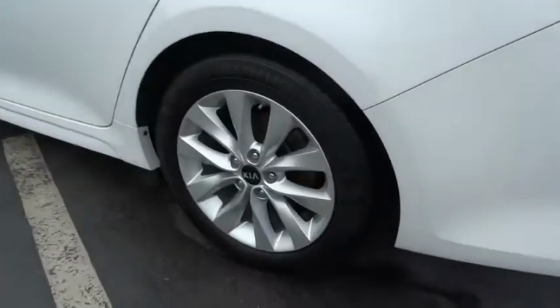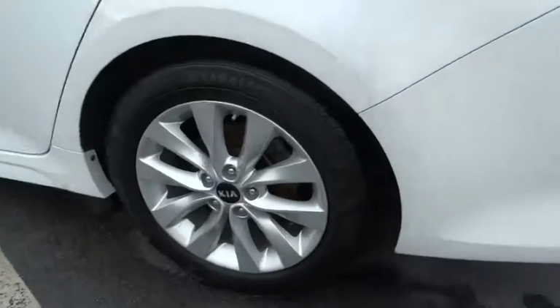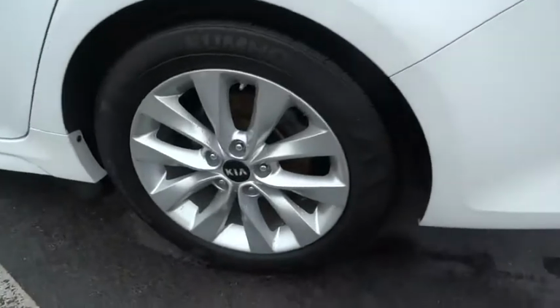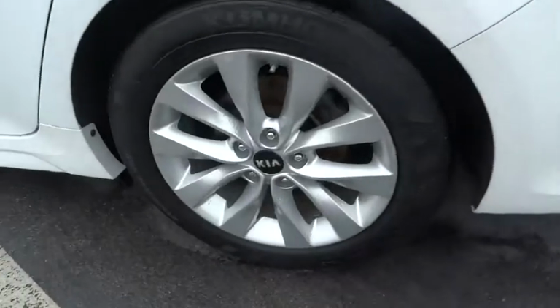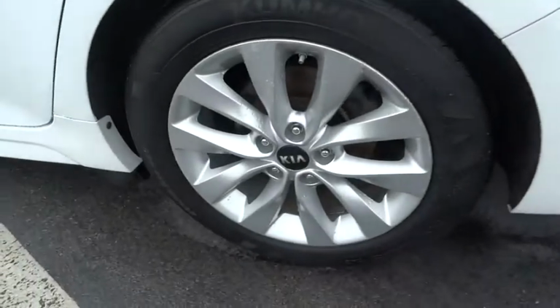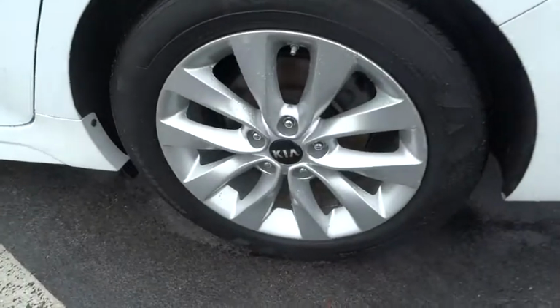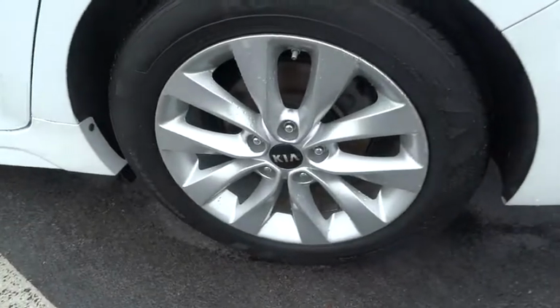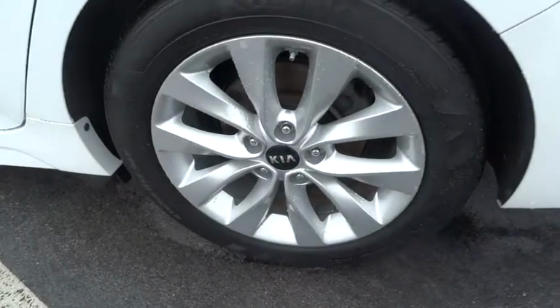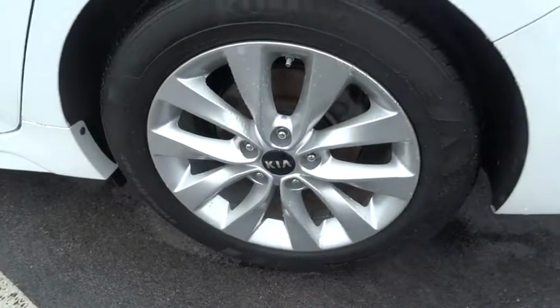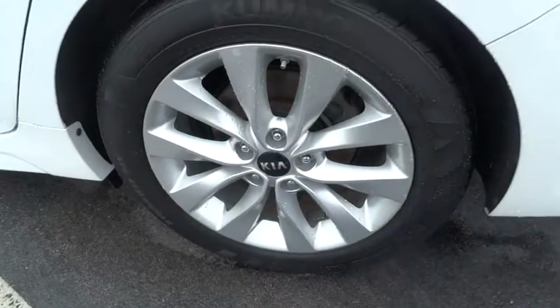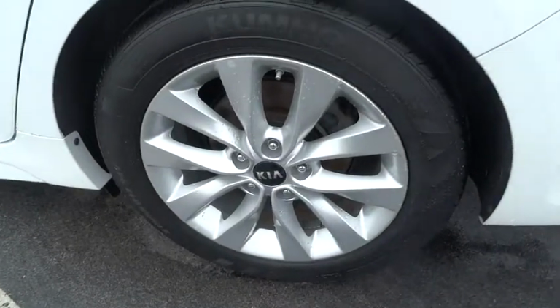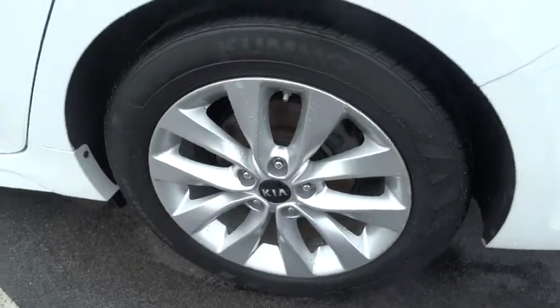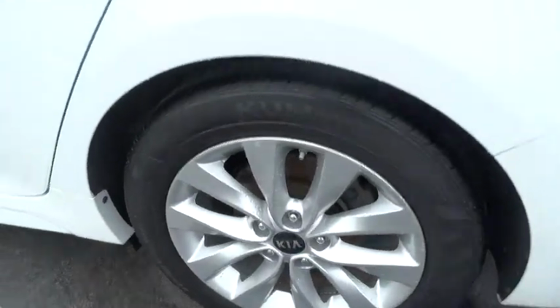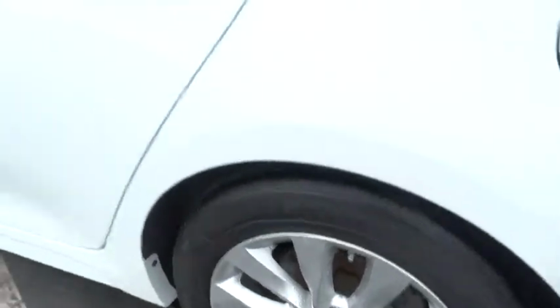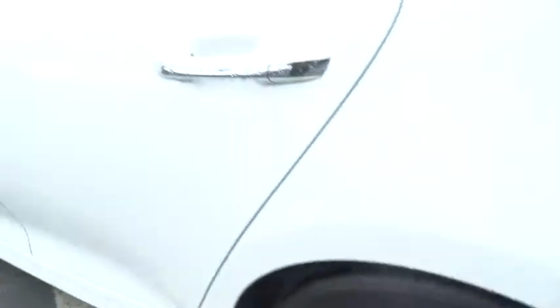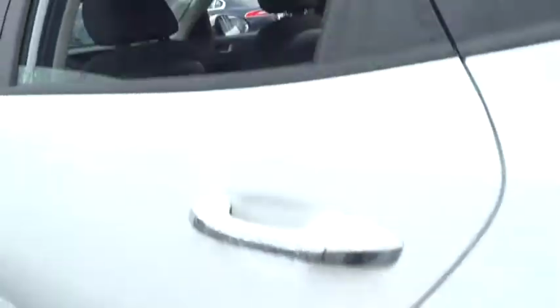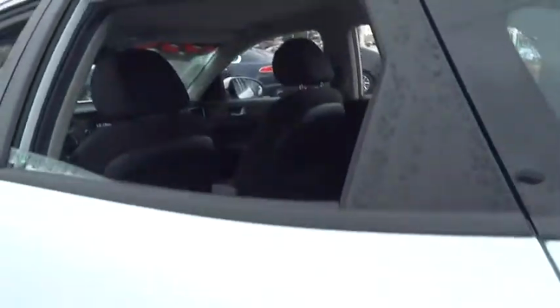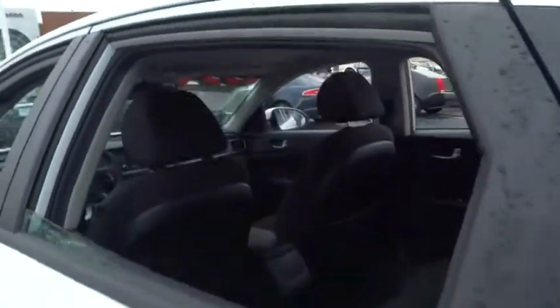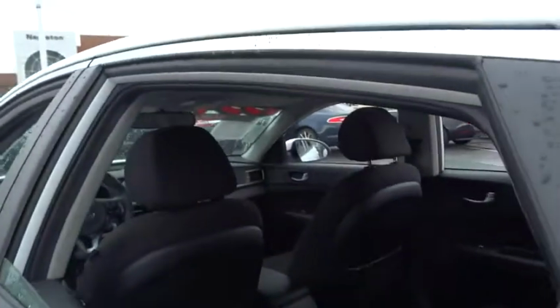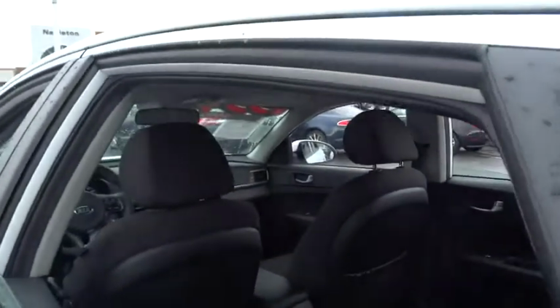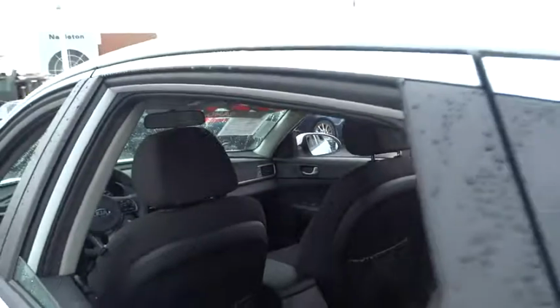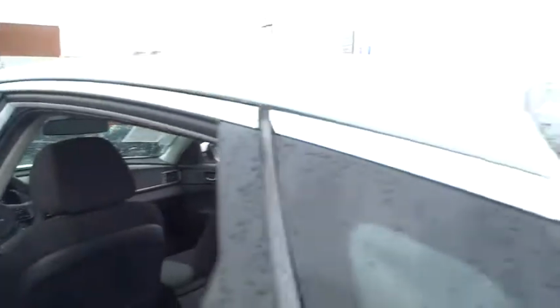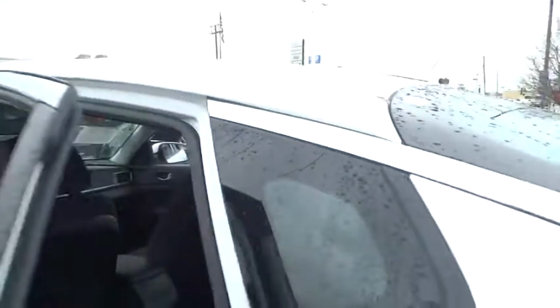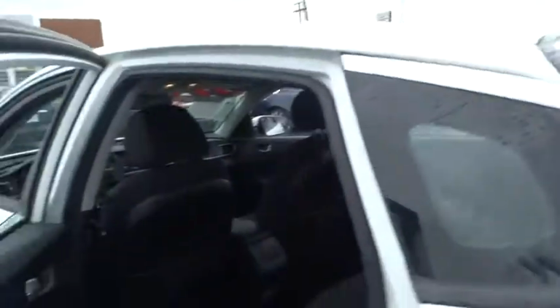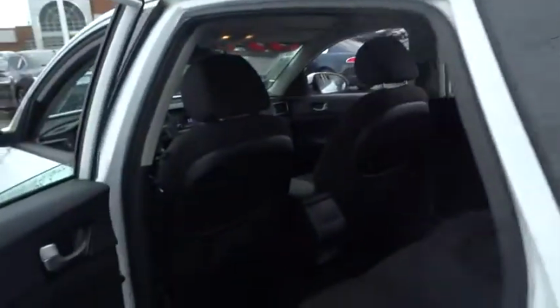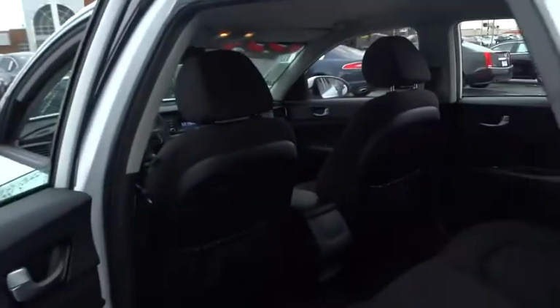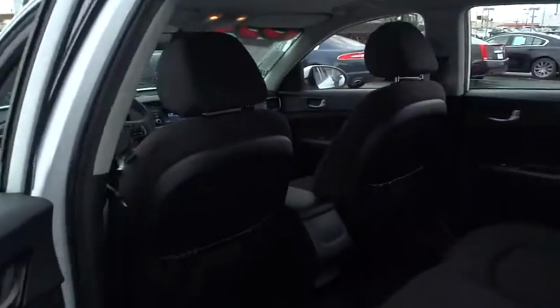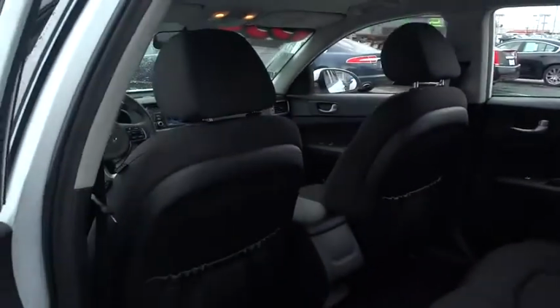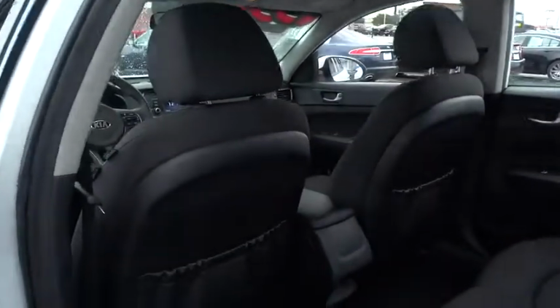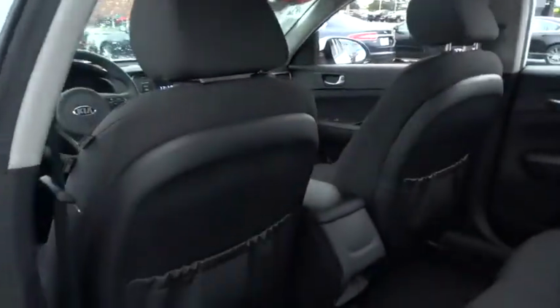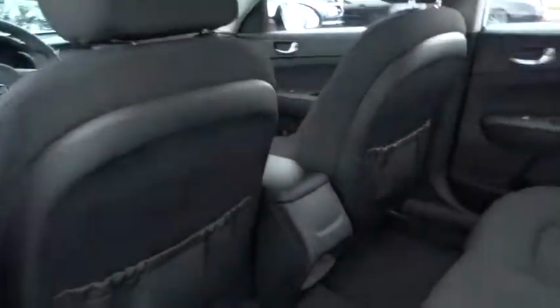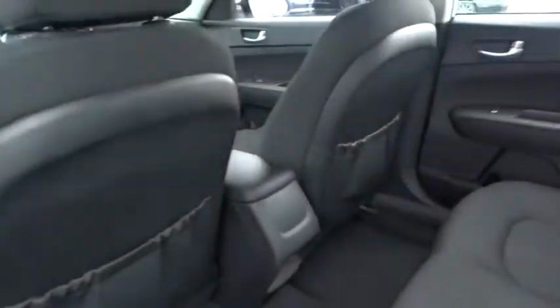Front reading lamp. If affordable style and reliability are what you're looking for, this vehicle couldn't be more perfect. Drive it today!